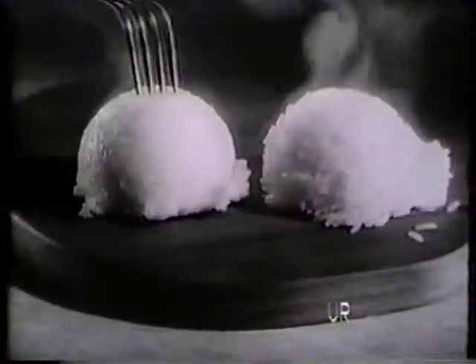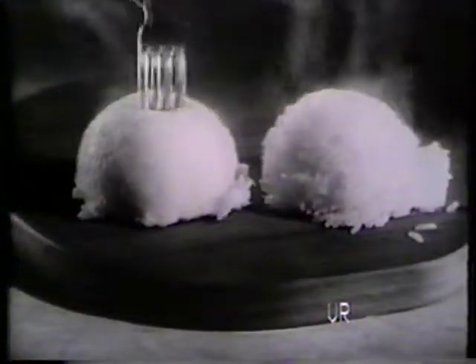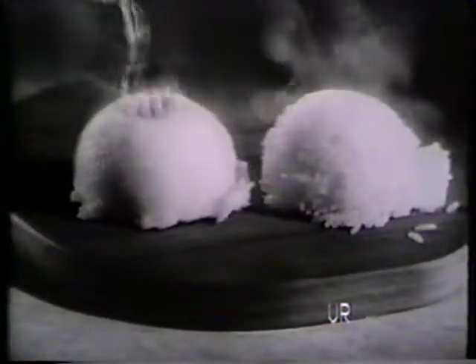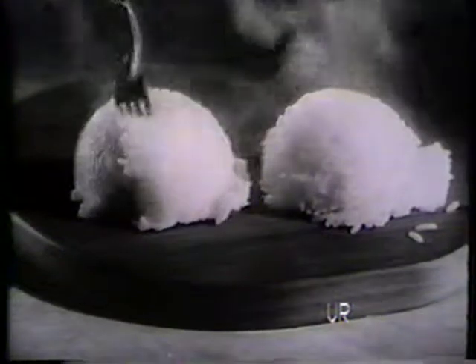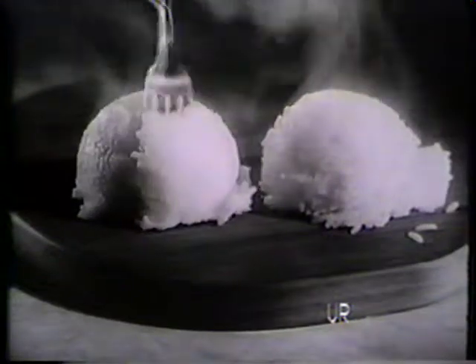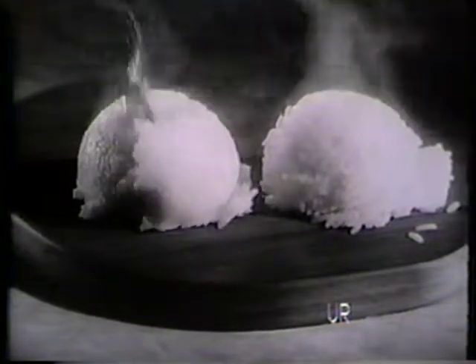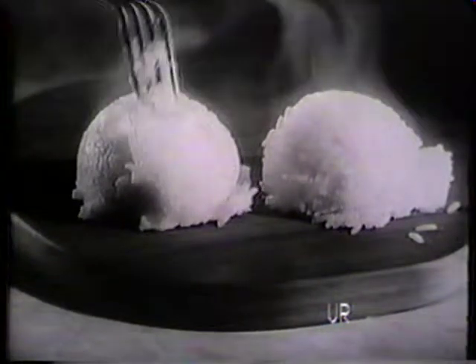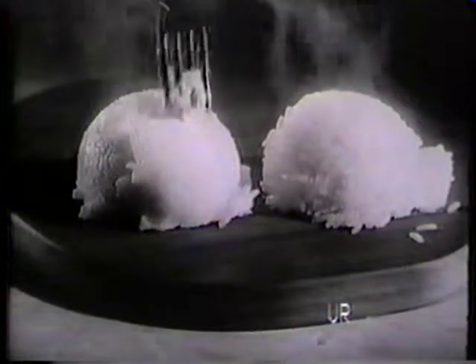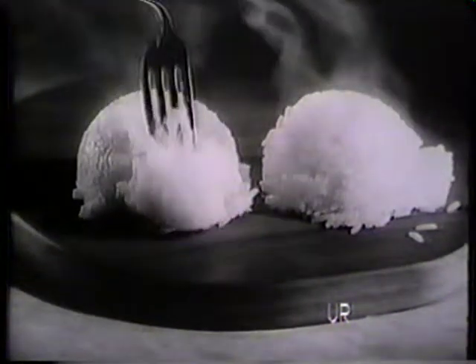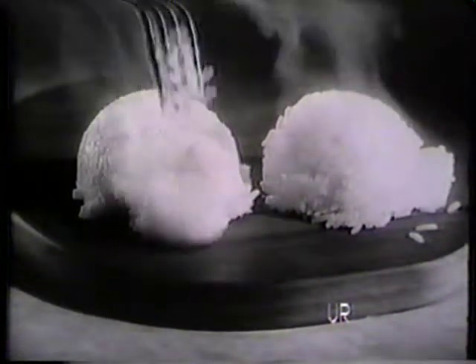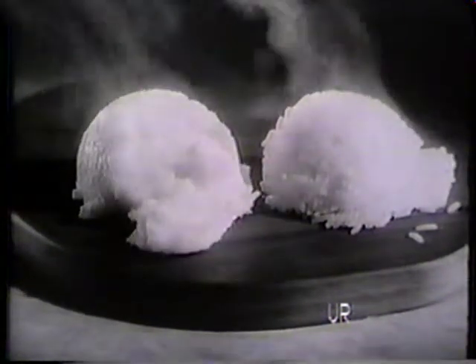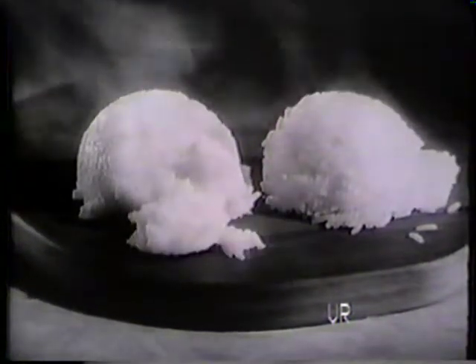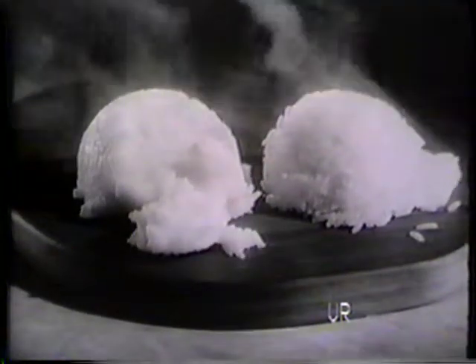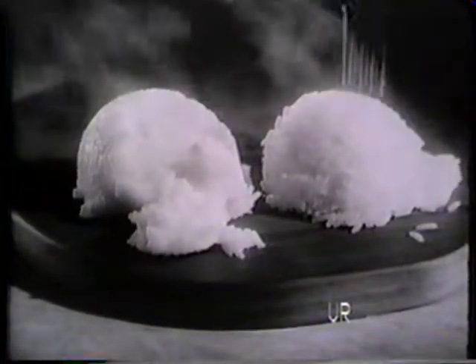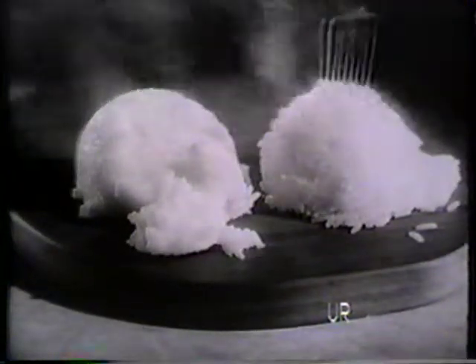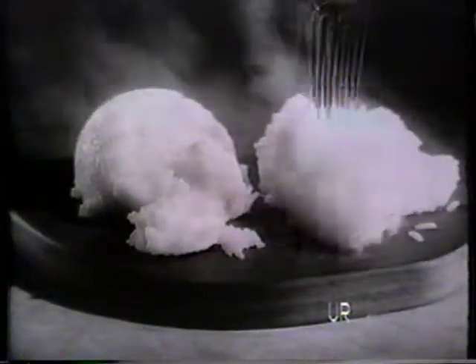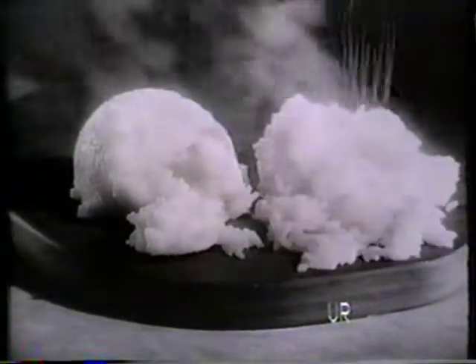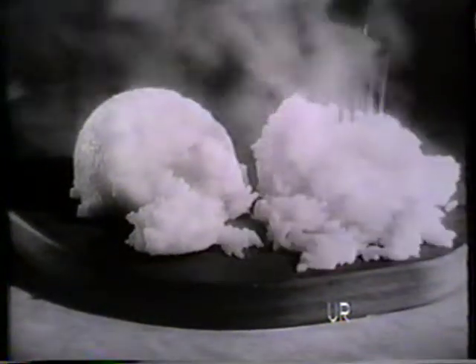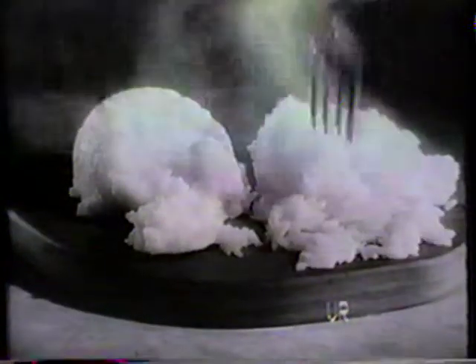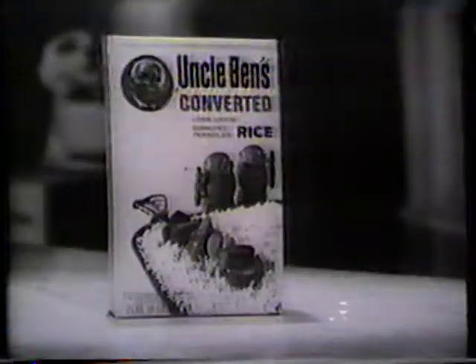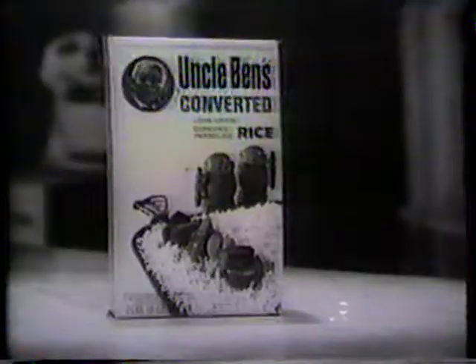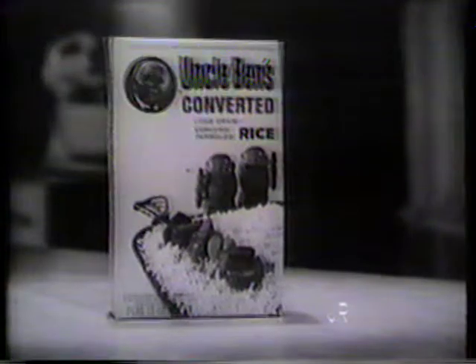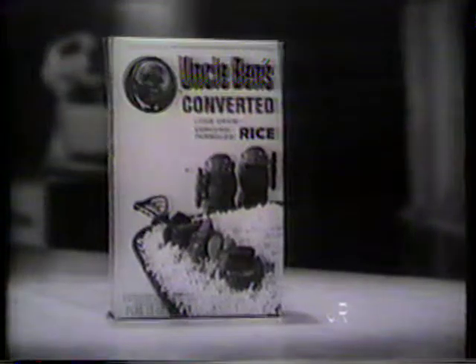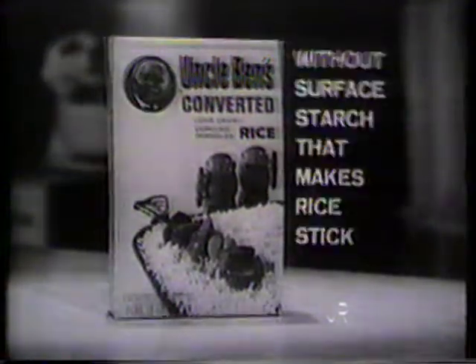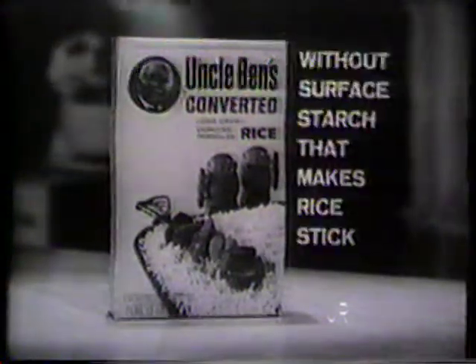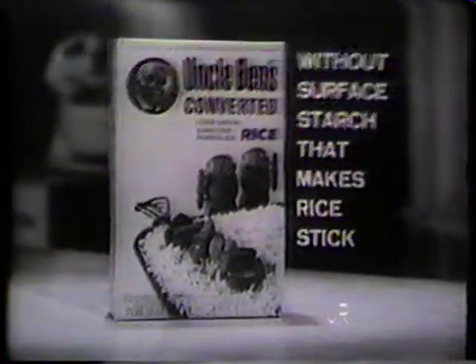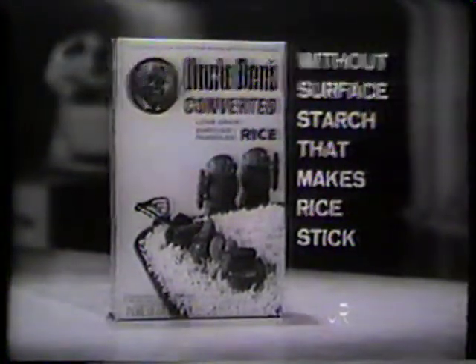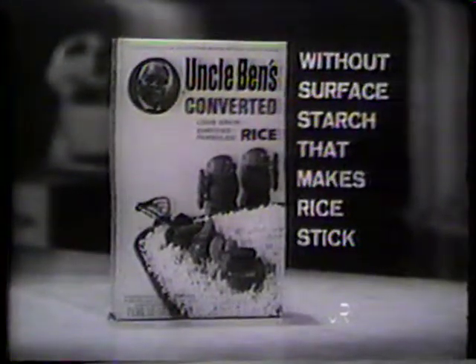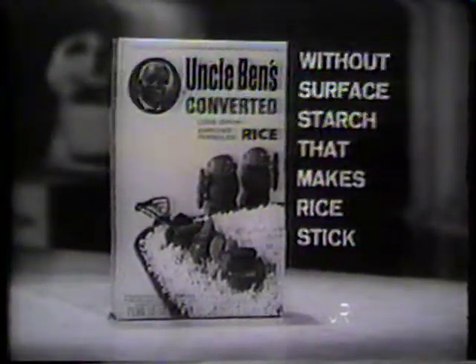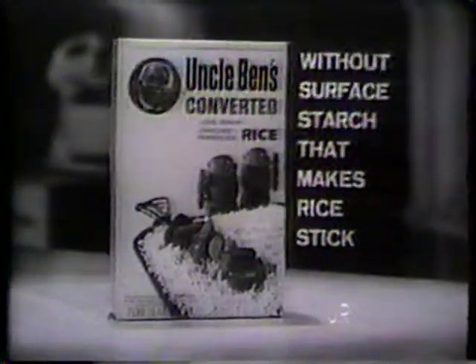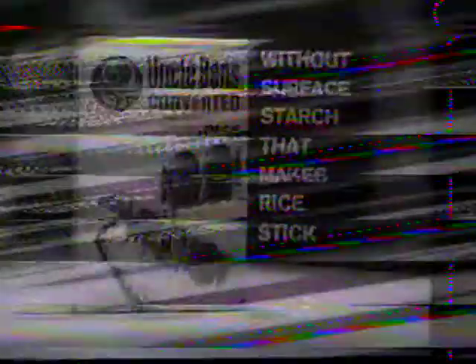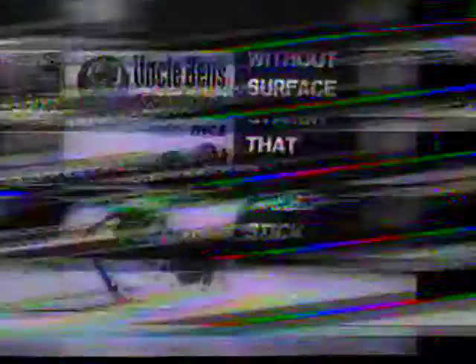Remember, sticky rice has too much soft surface starch. For perfect rice, get Uncle Ben's converted rice without the surface starch that makes rice stick.